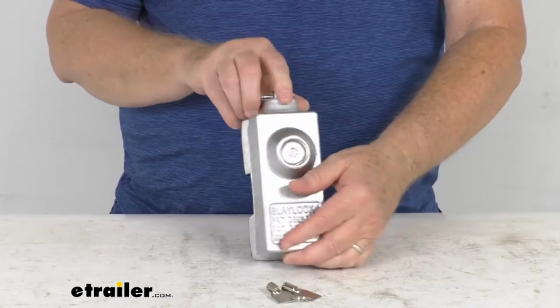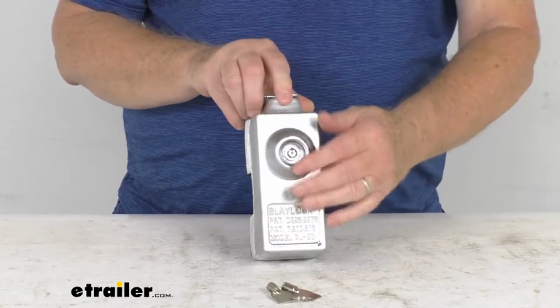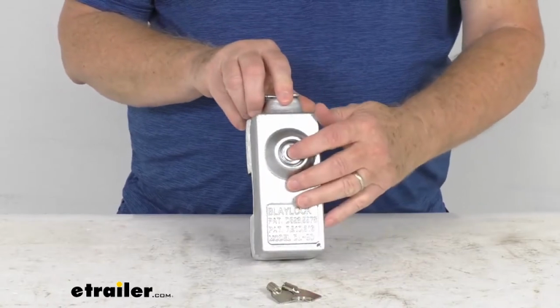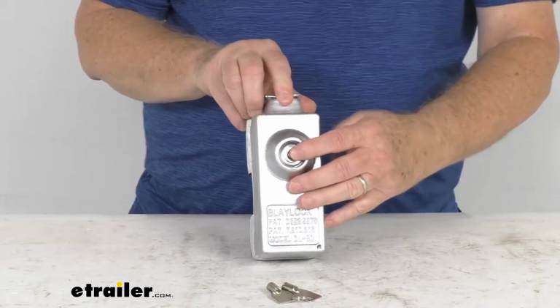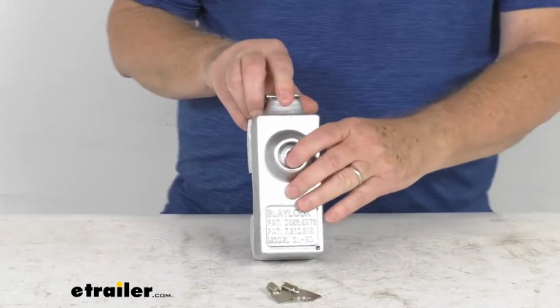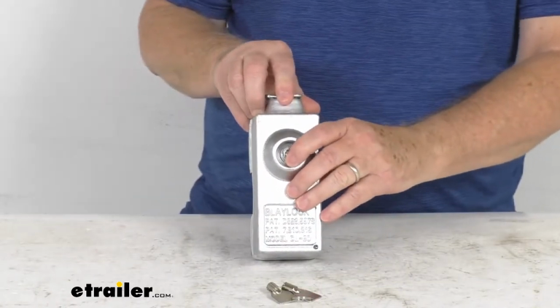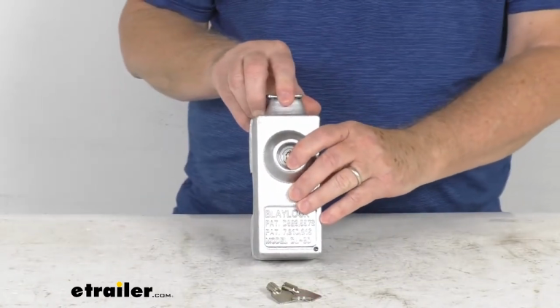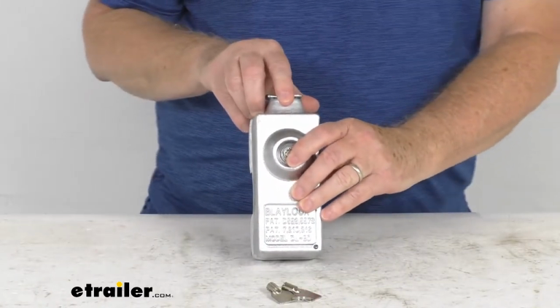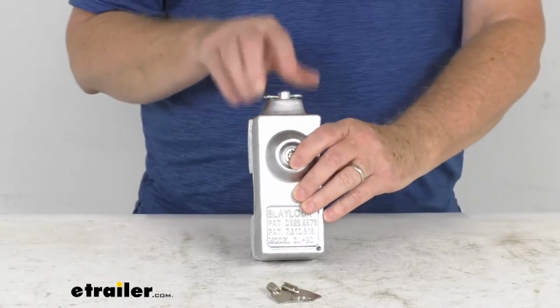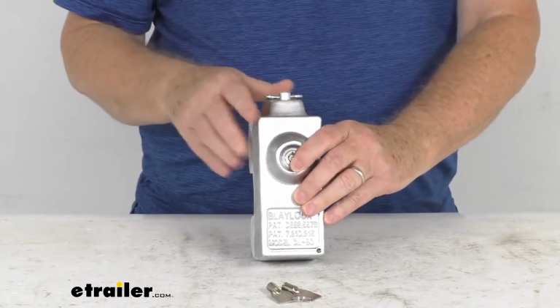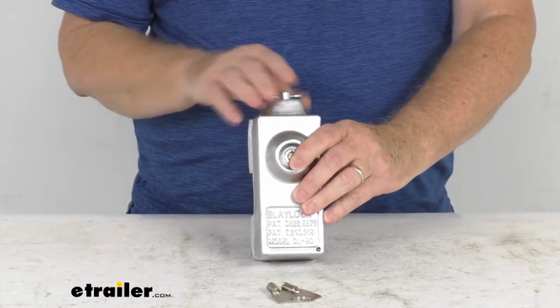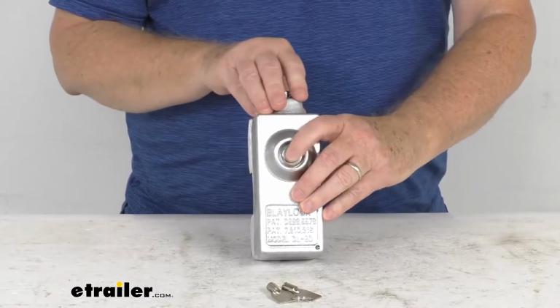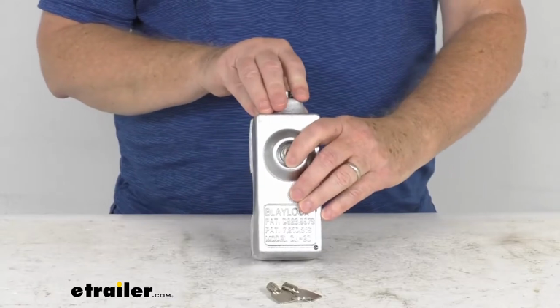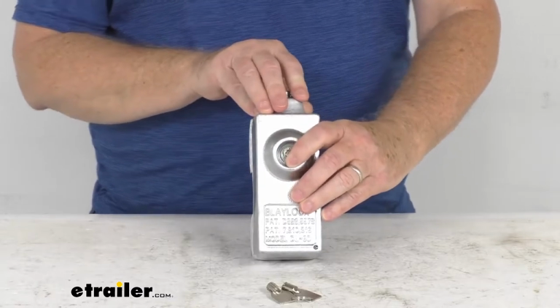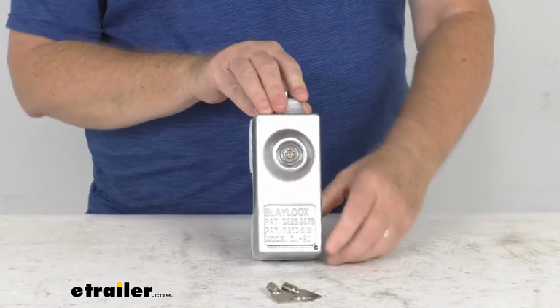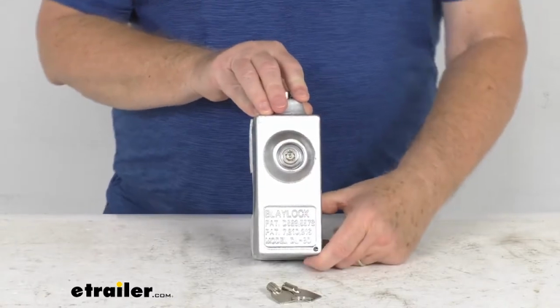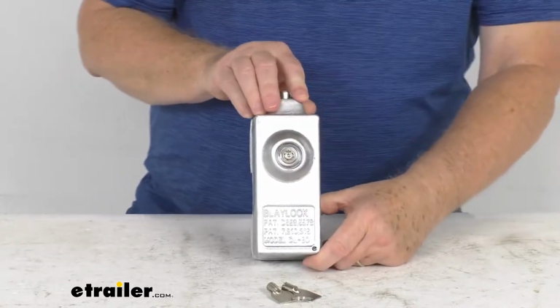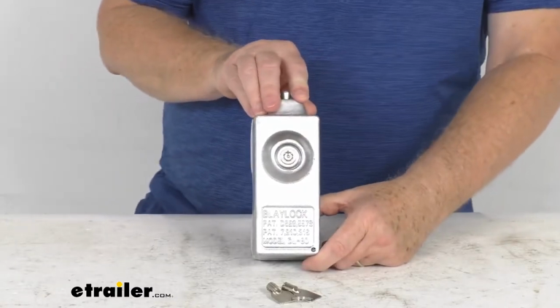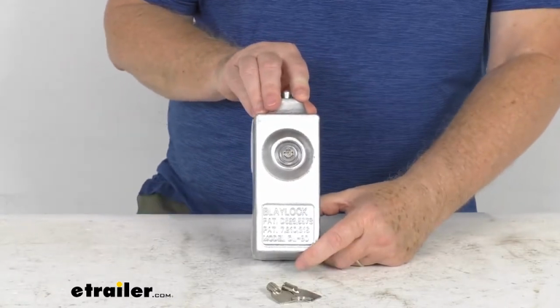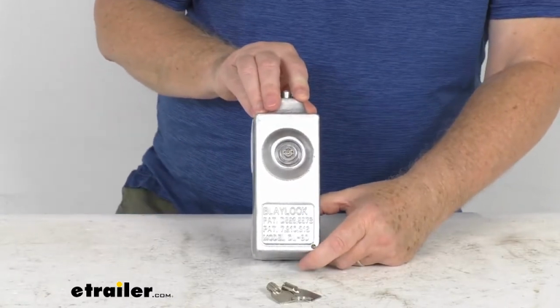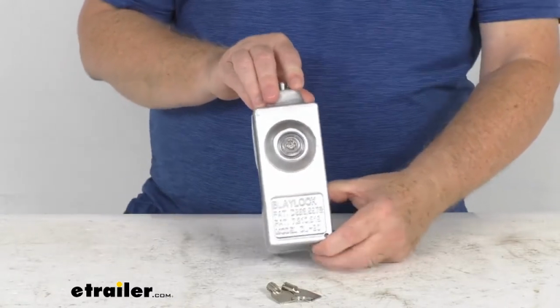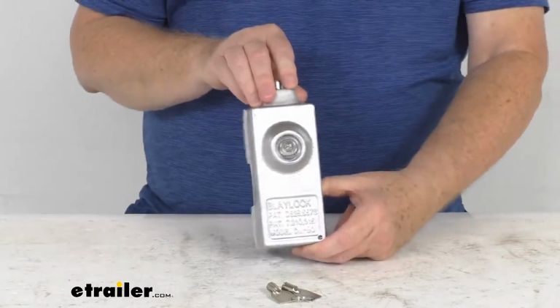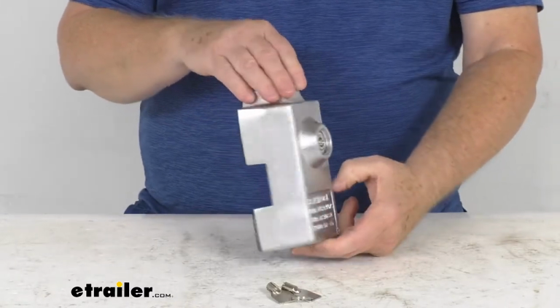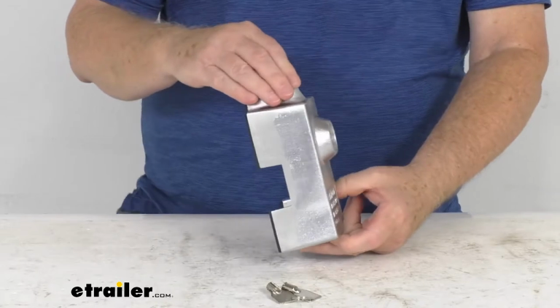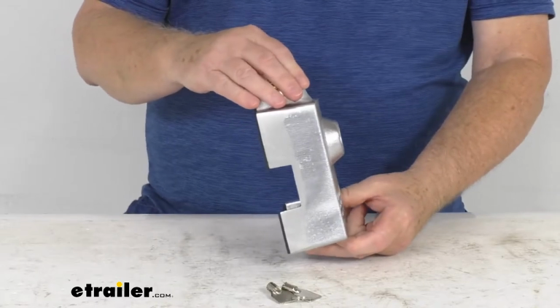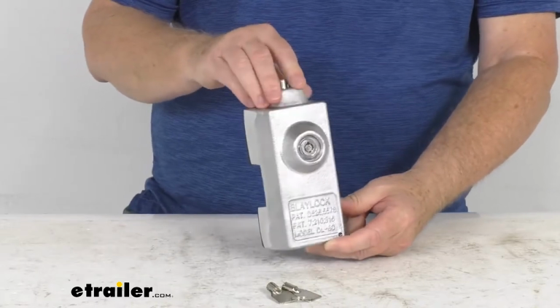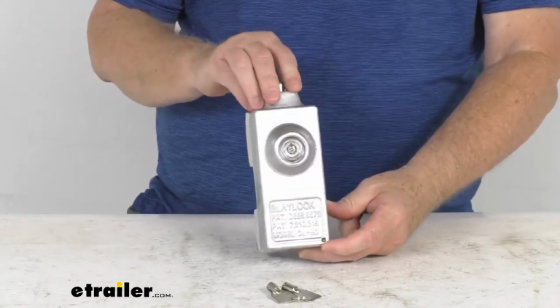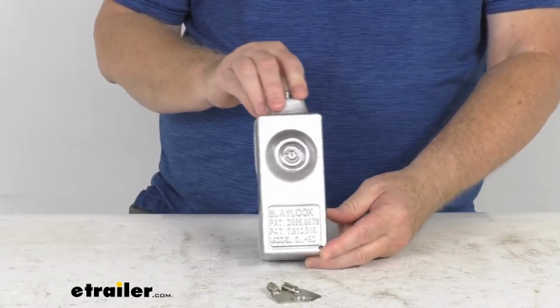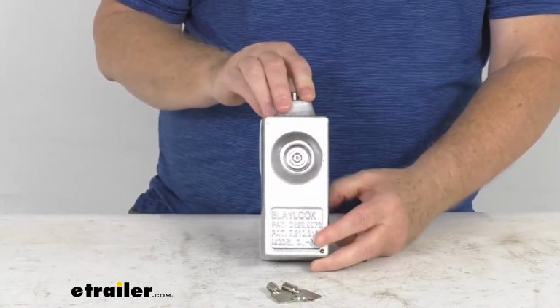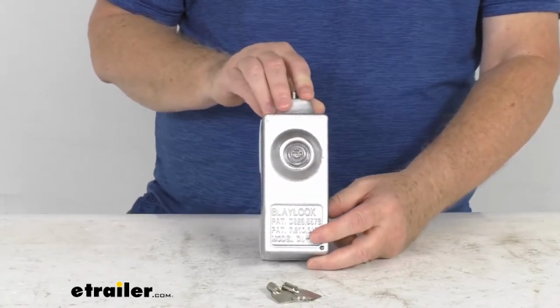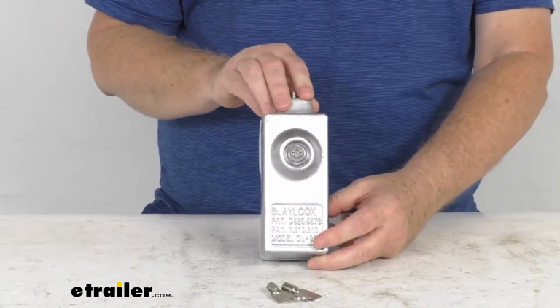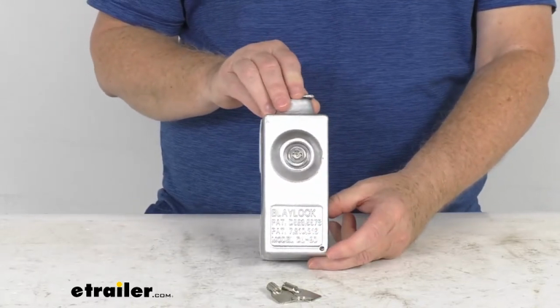The trailer's door latch or lock rod handle cannot be moved while this unit is installed on it. It's a very highly visible lock, so it's very daunting to would-be thieves — when they see this installed, they're probably going to walk away and not hassle with it.